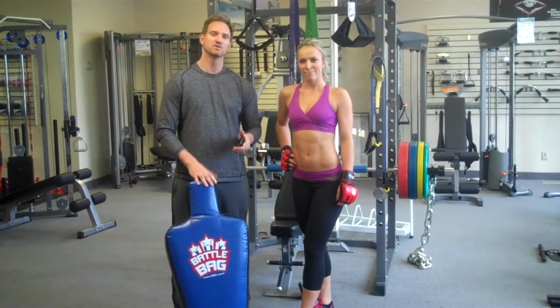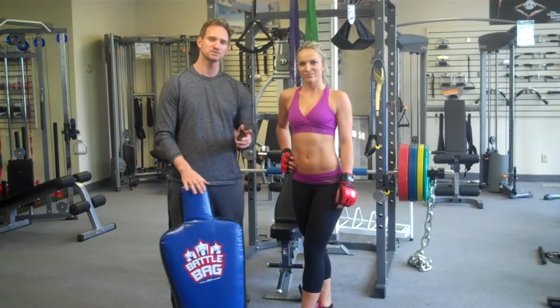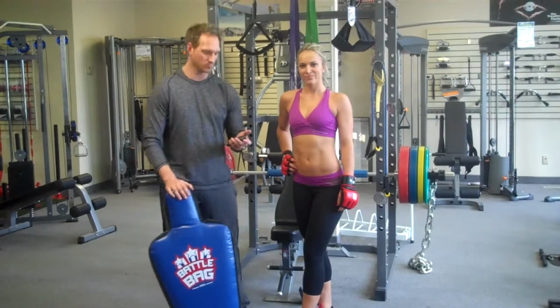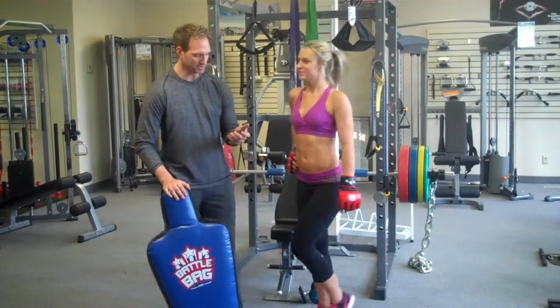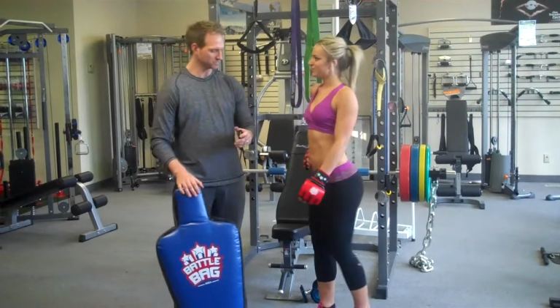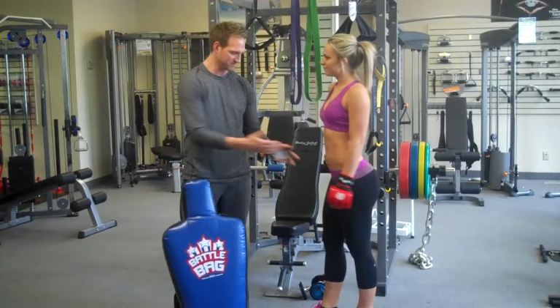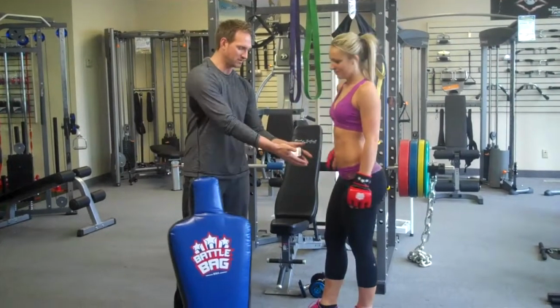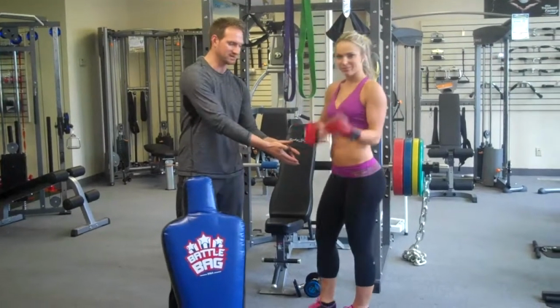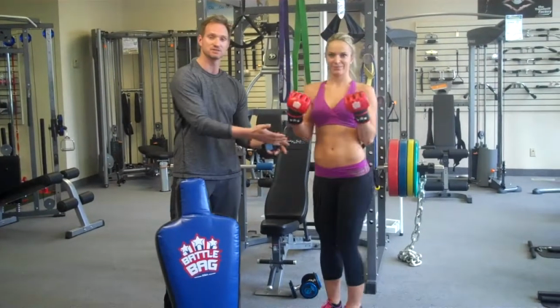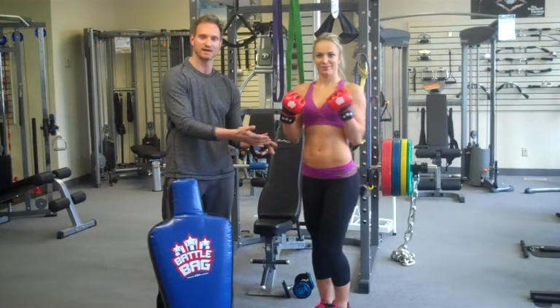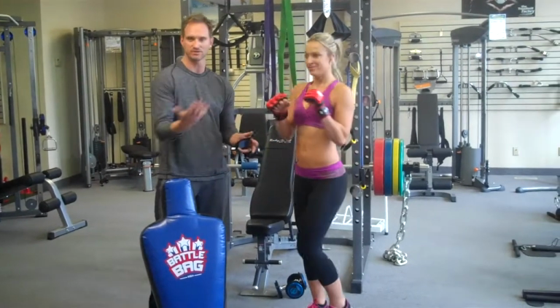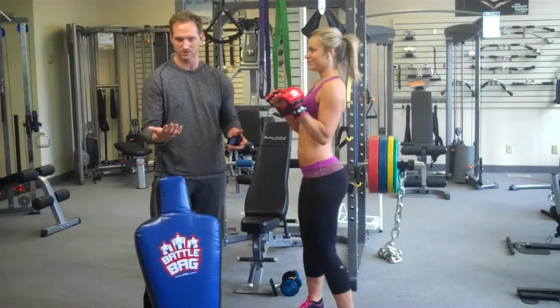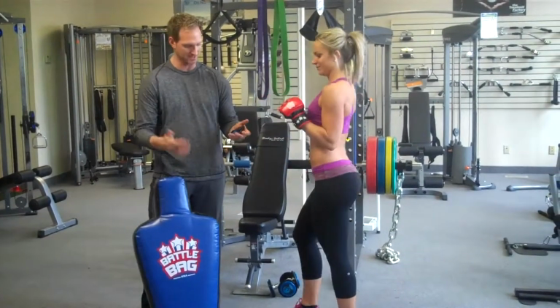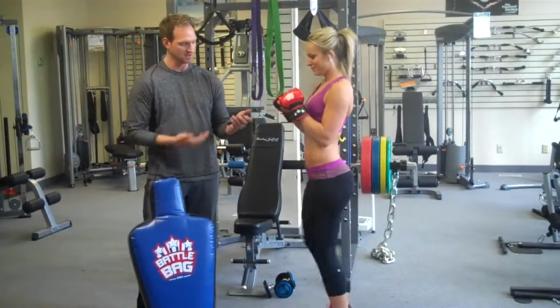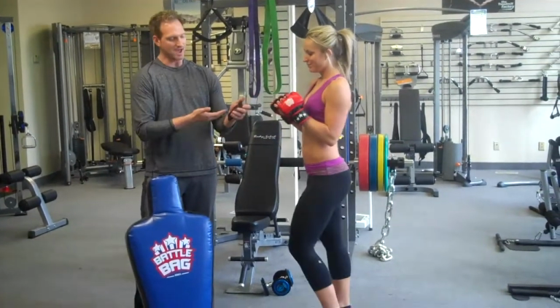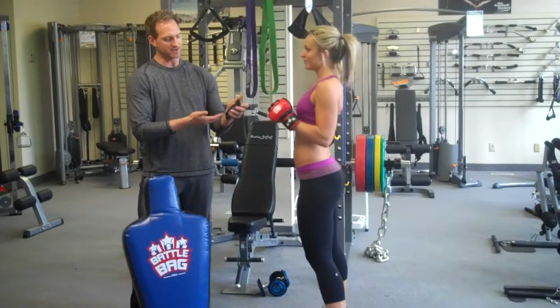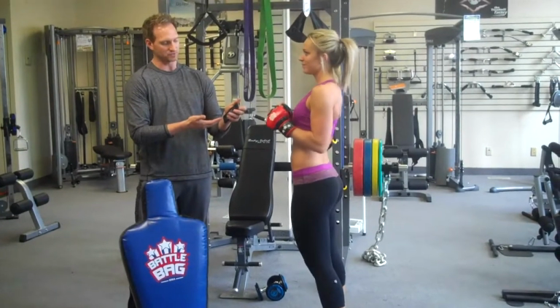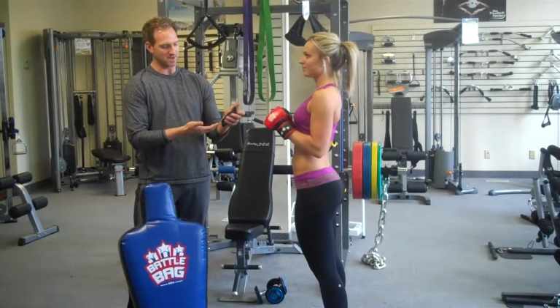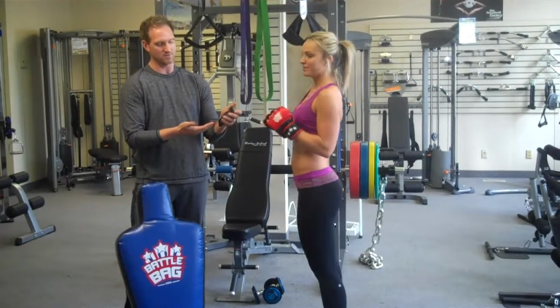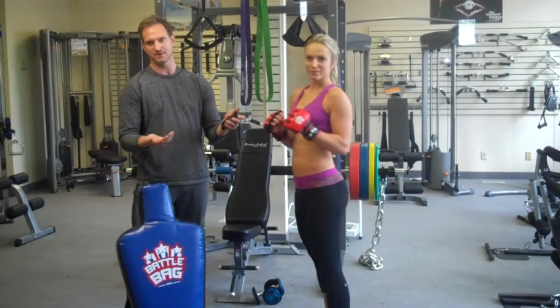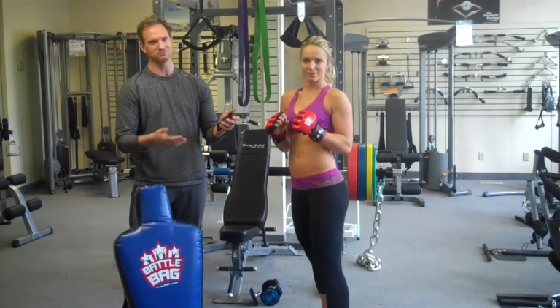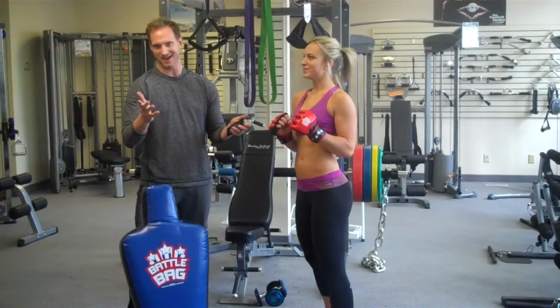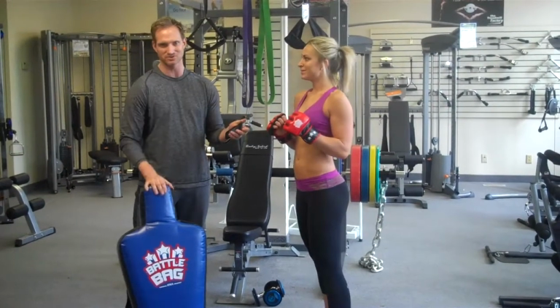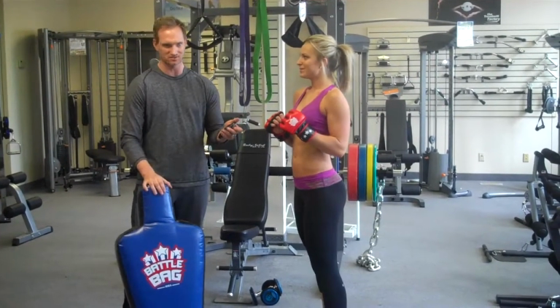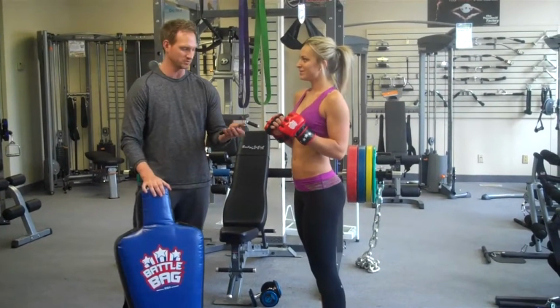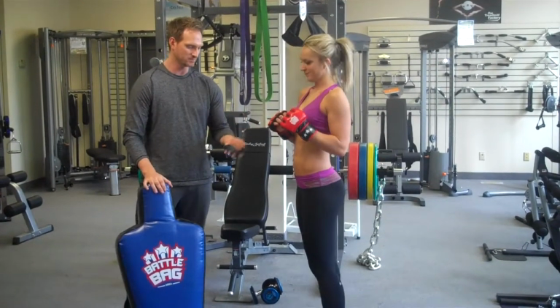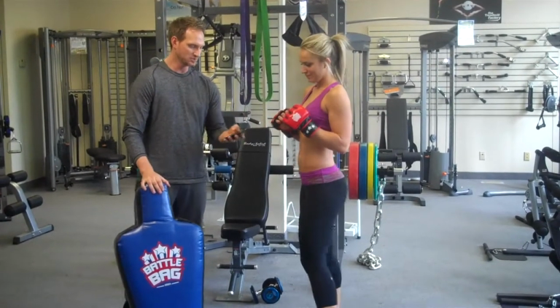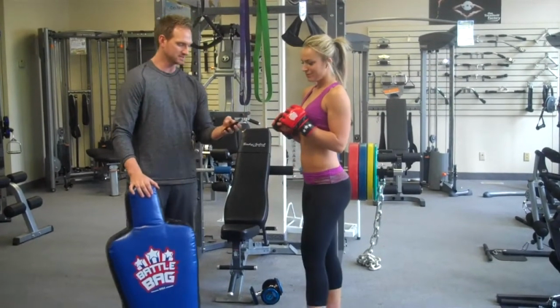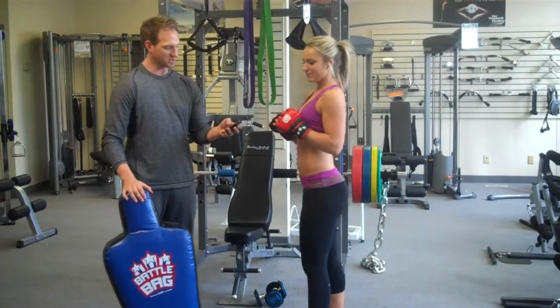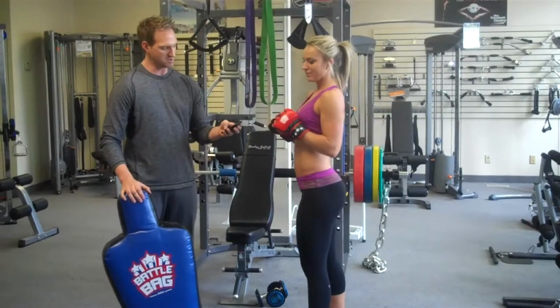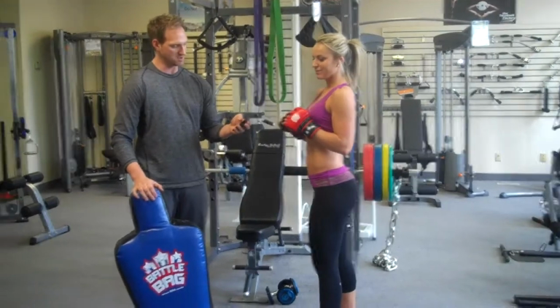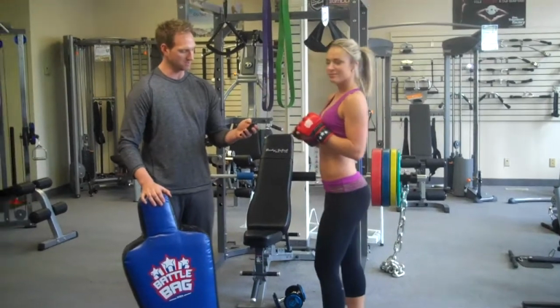So, first step, what we're going to do — we have the battle bag gloves on your client. You don't want them hurting your hands. I have an interval timer on my iPhone, any app. There's lots of them out there. So I'm going to start it, and okay.